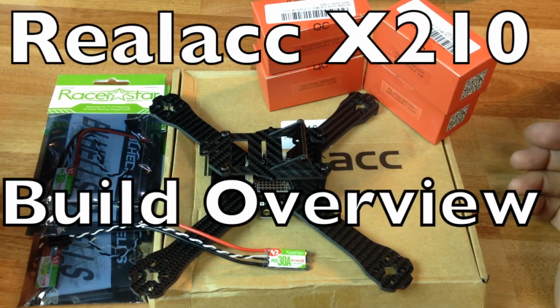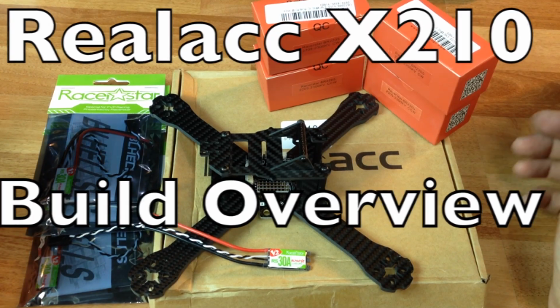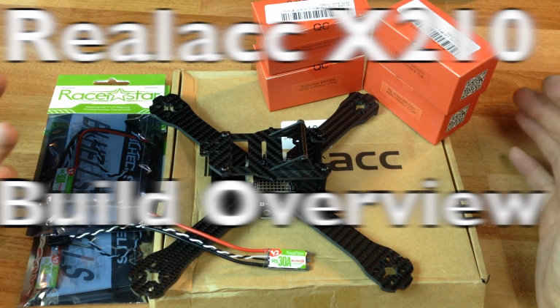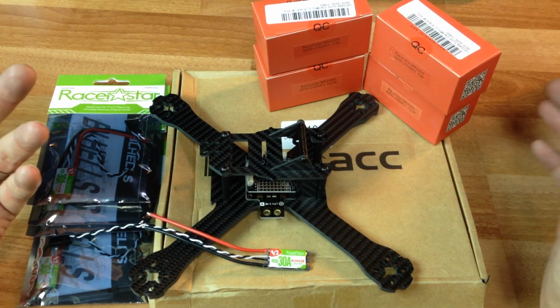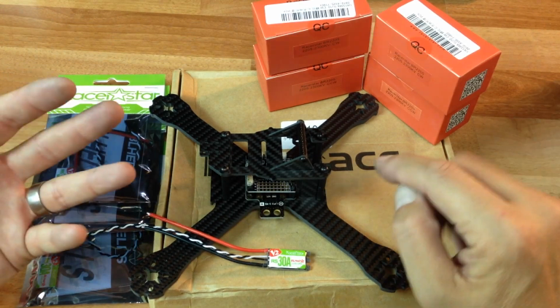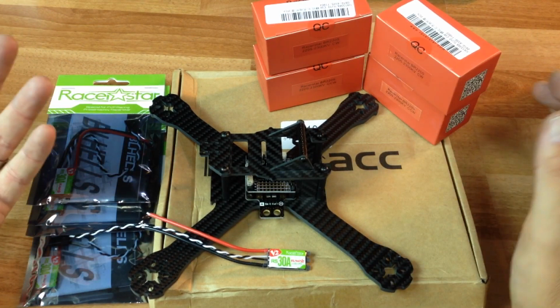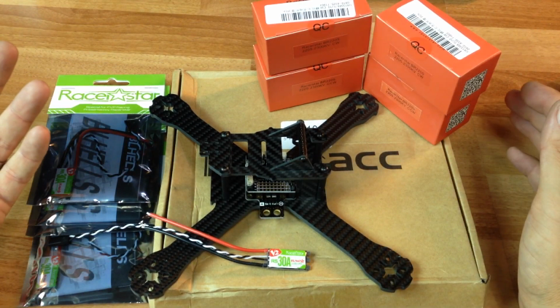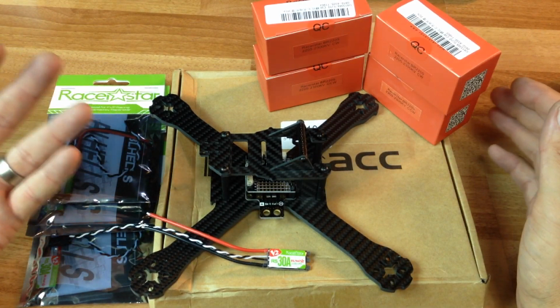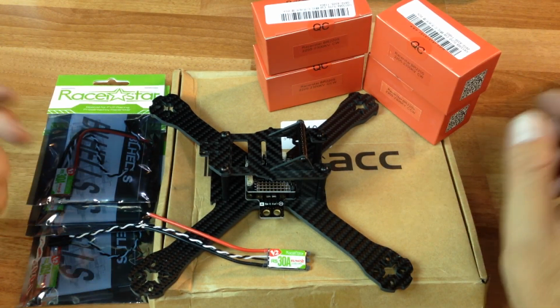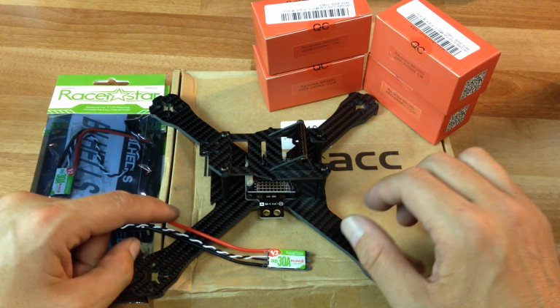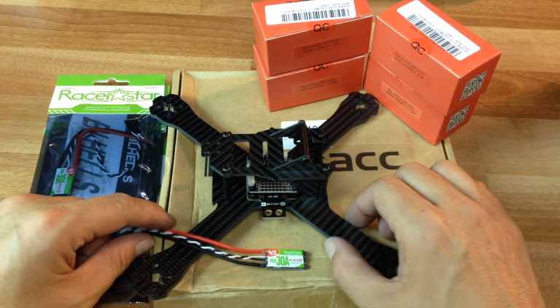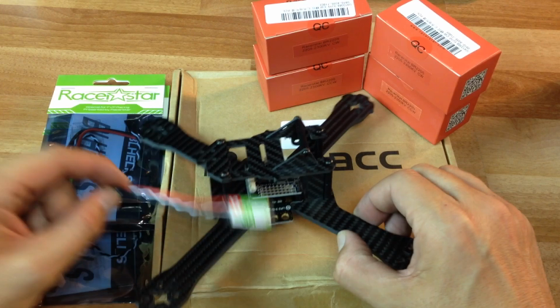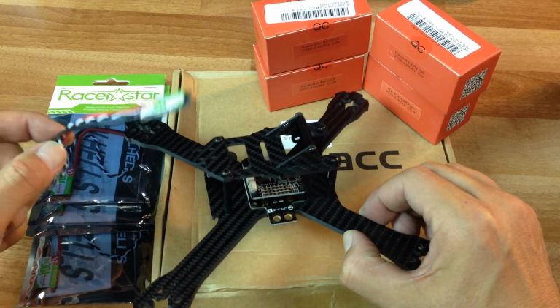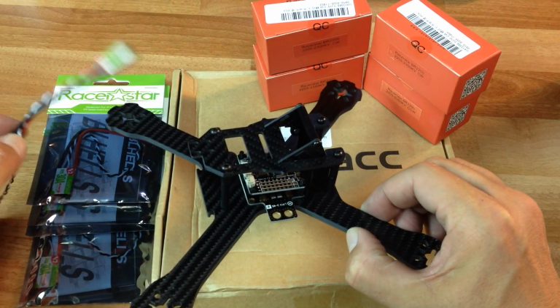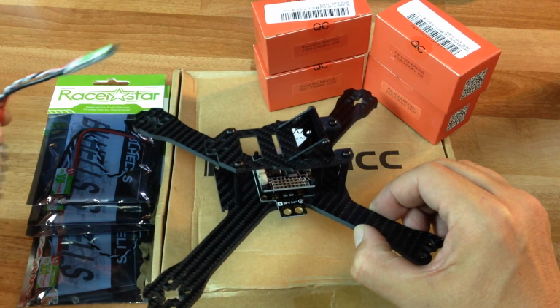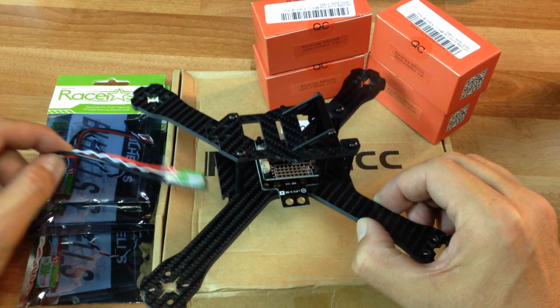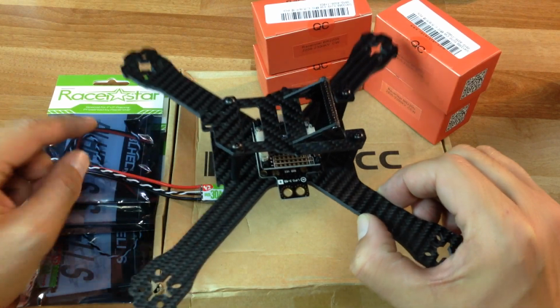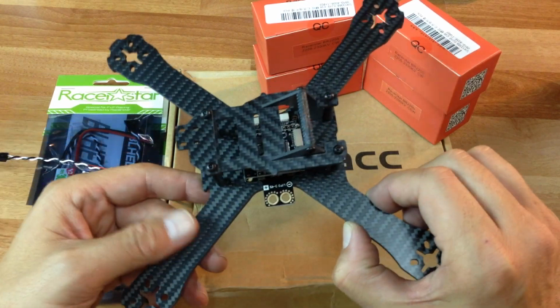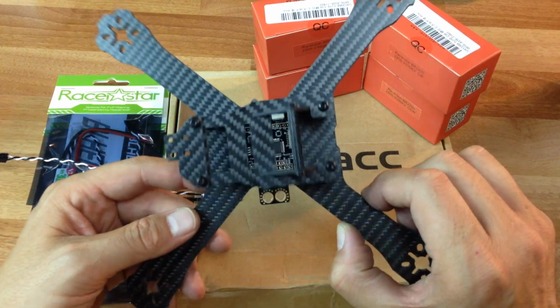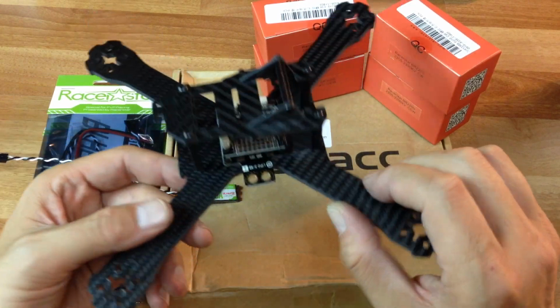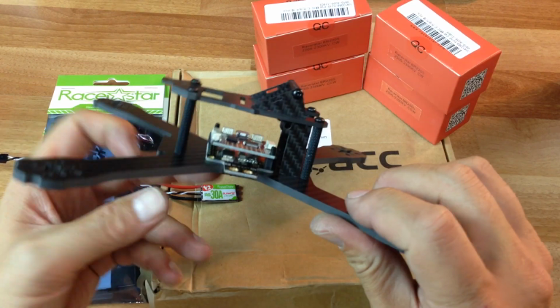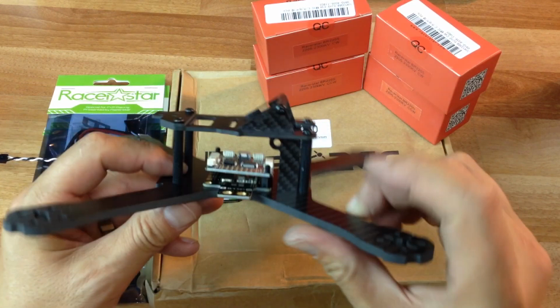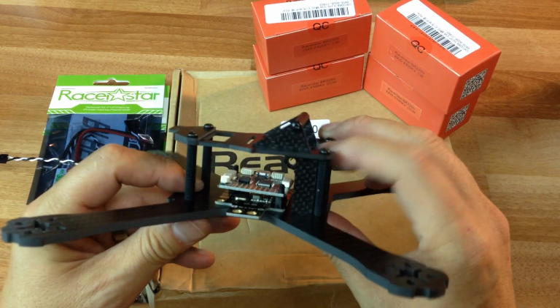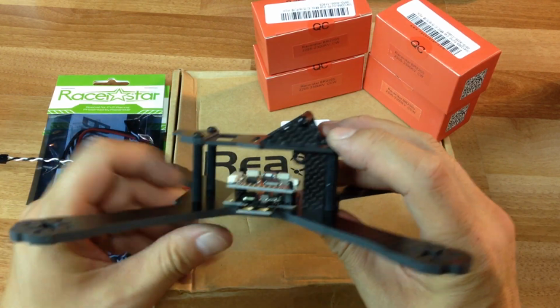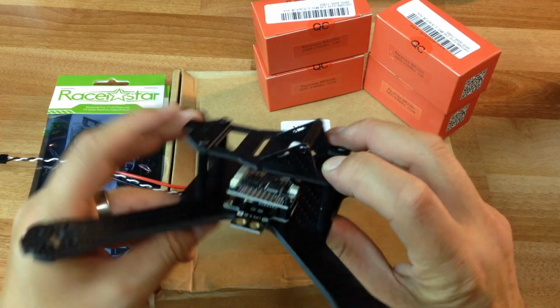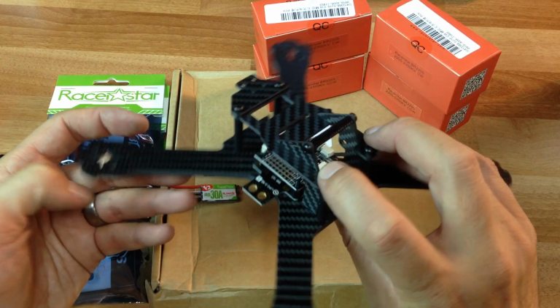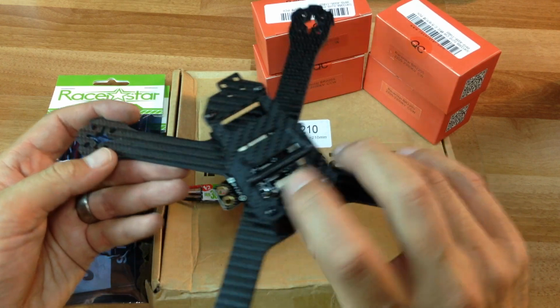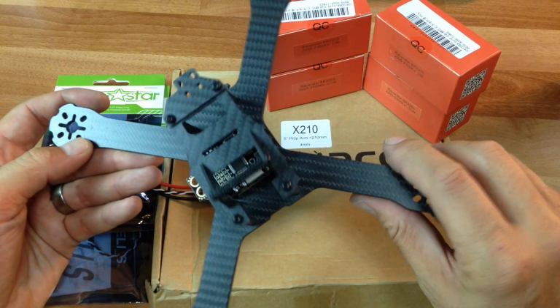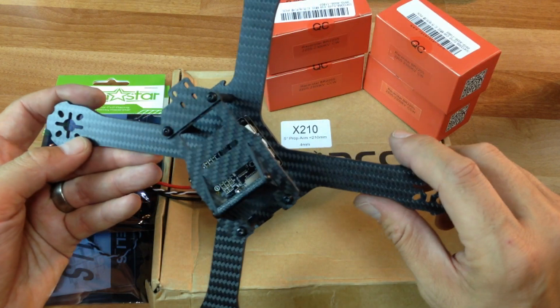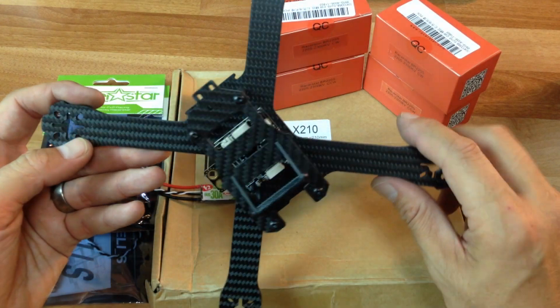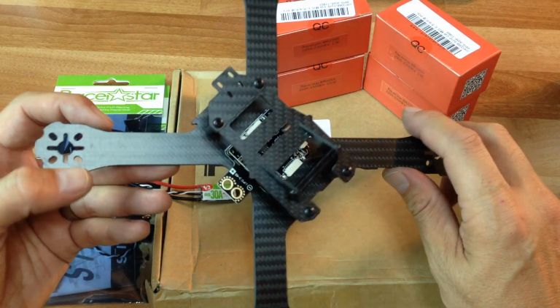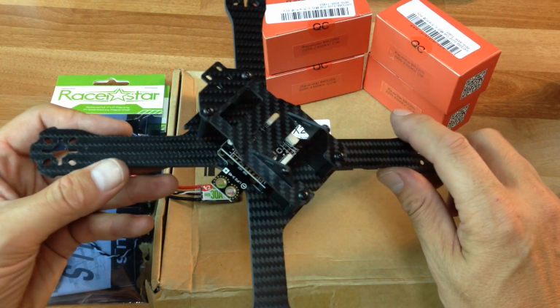I'm just going to go over the RealACC X210 frame here. I just basically got it hand-tight together, just to show you guys how the build is going to go together.